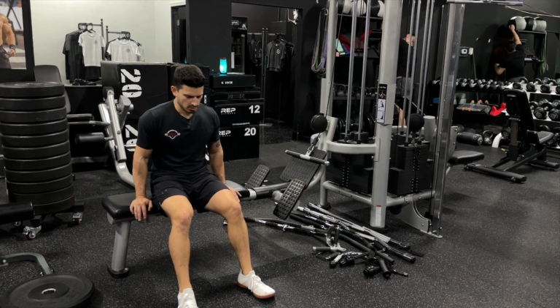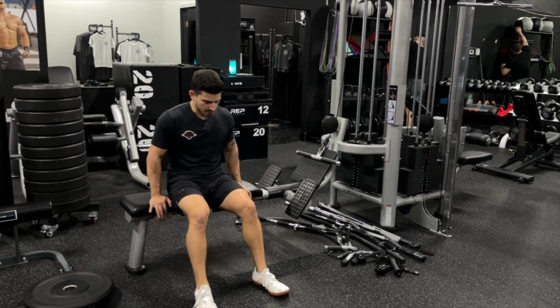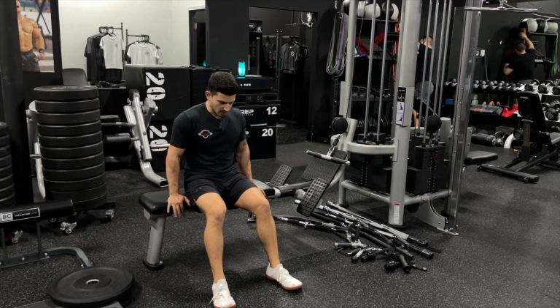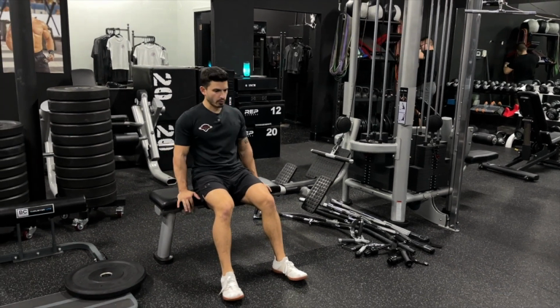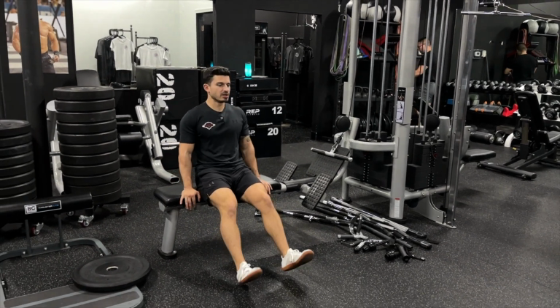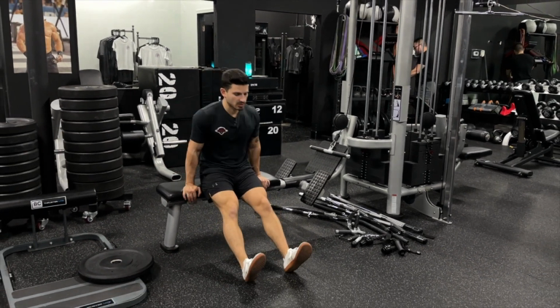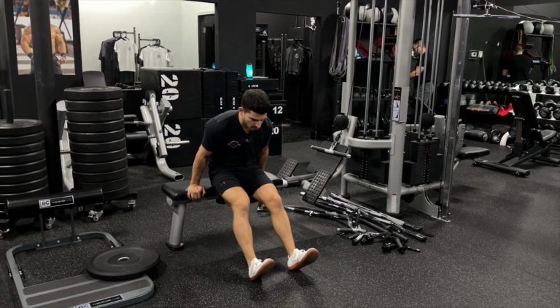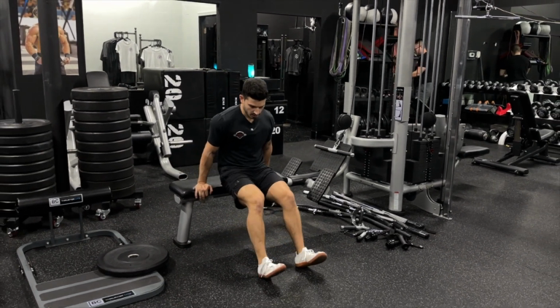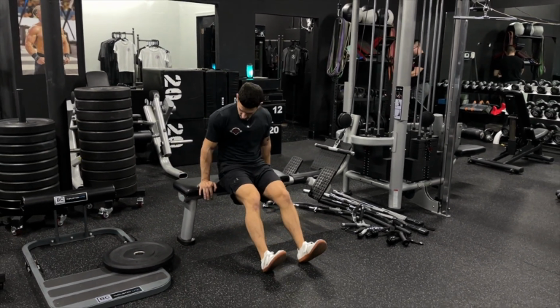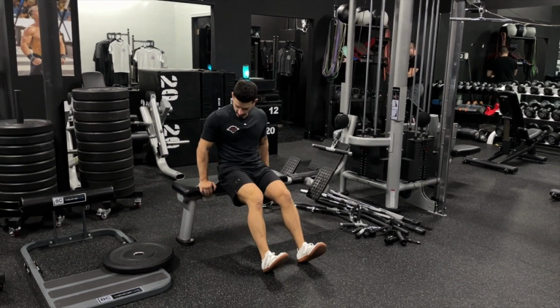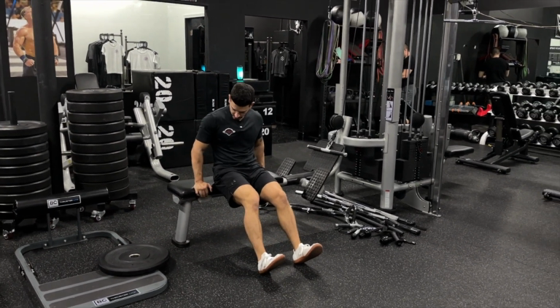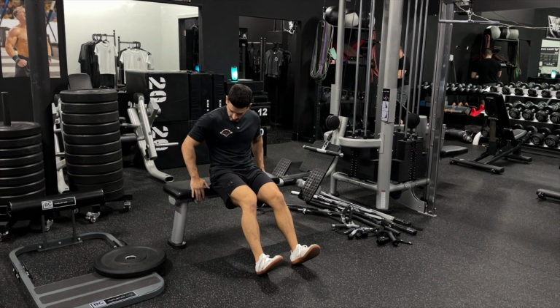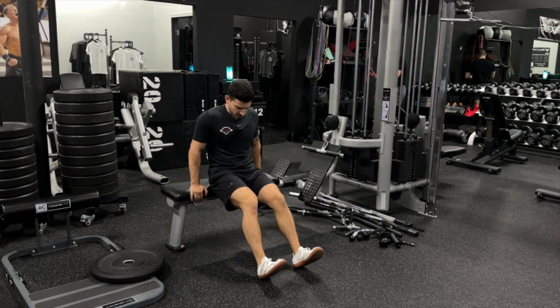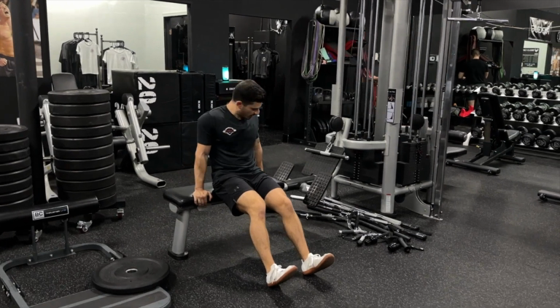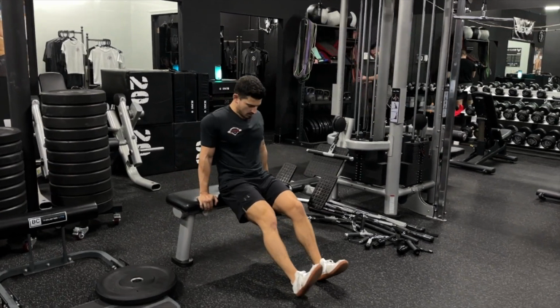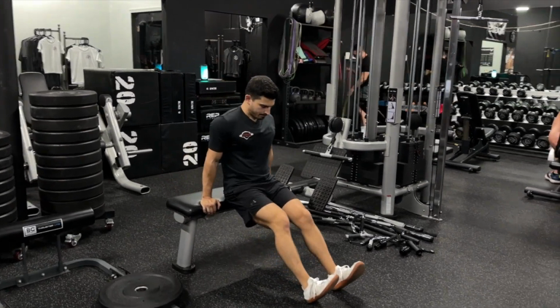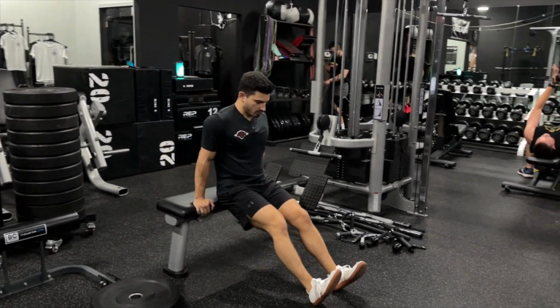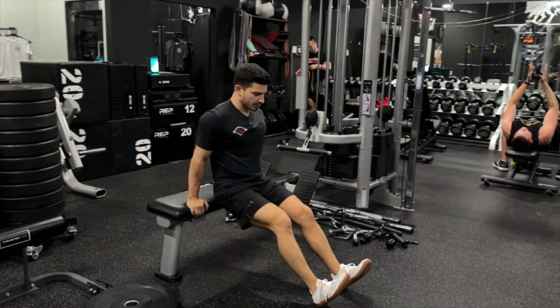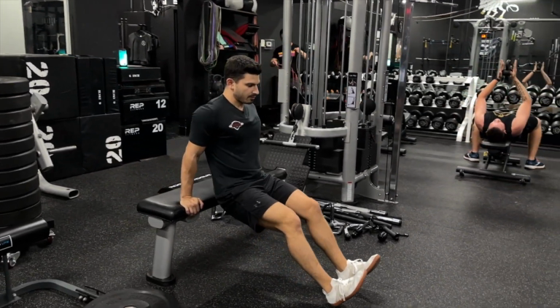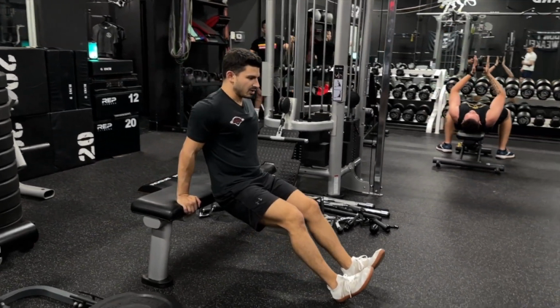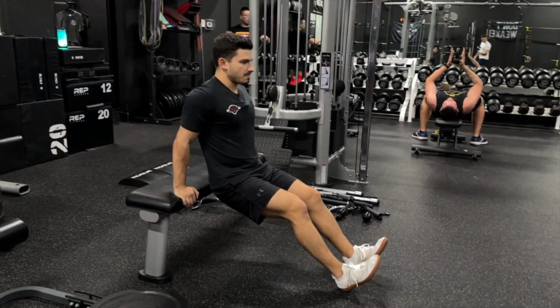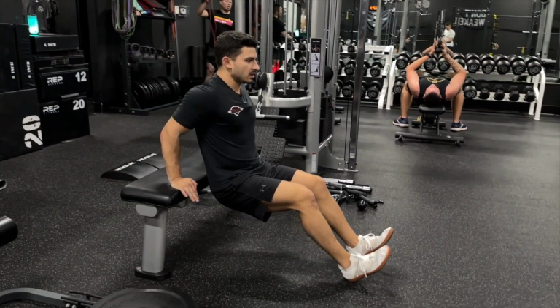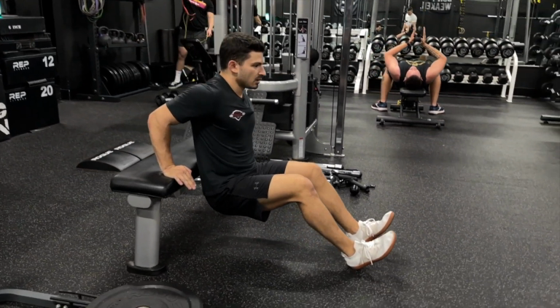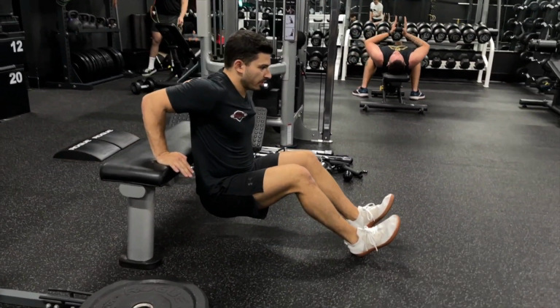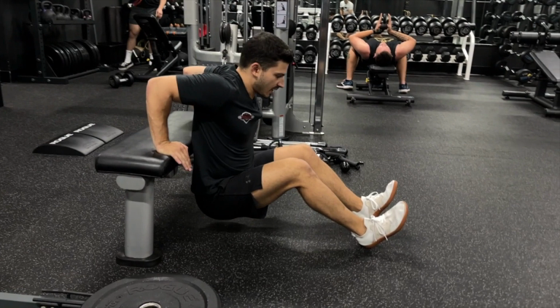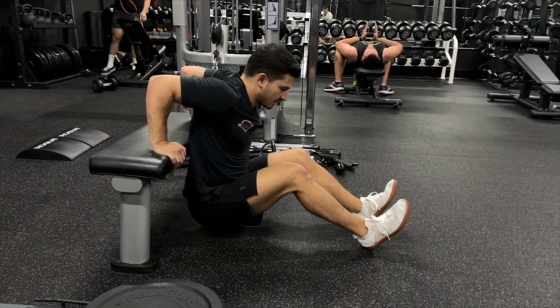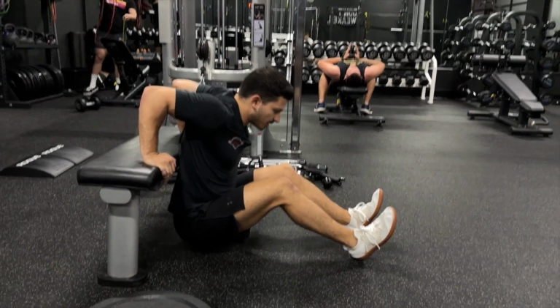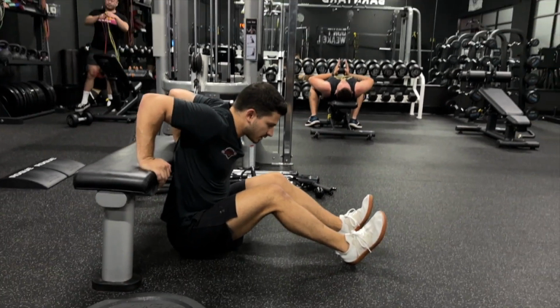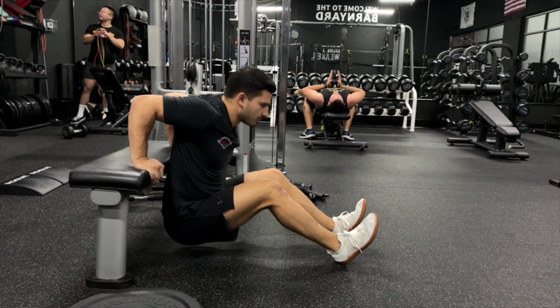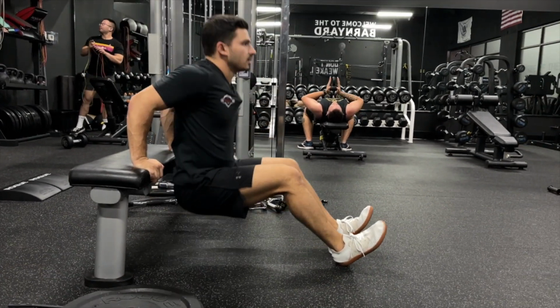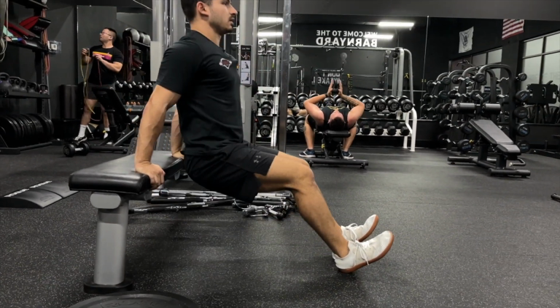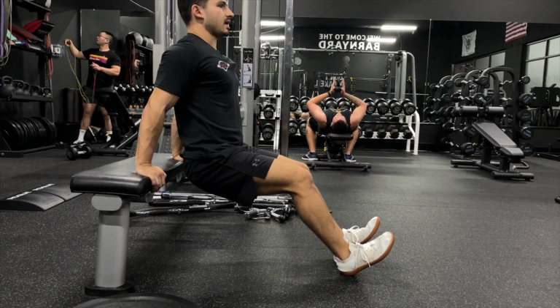This is the proper way to do bench dips. We're going to keep our hands thumbless on the edge of the bench, put our heels out and a slight bend in the knees, and we're going to drop until our butt touches the ground, then lock out.